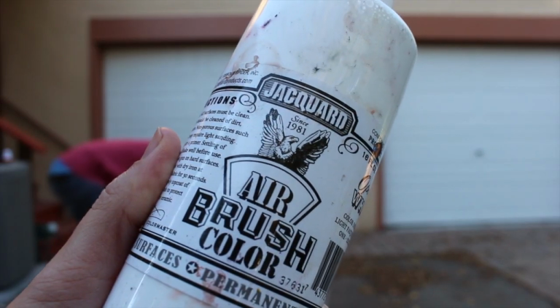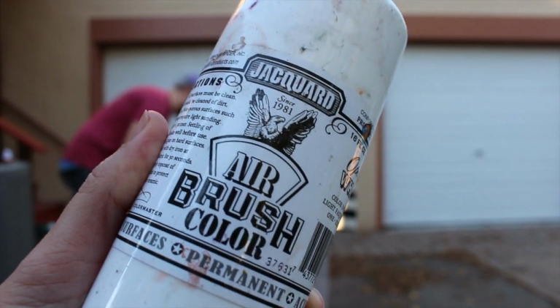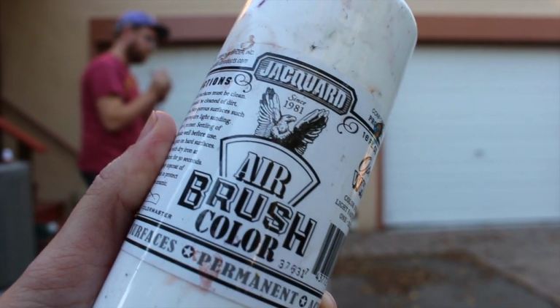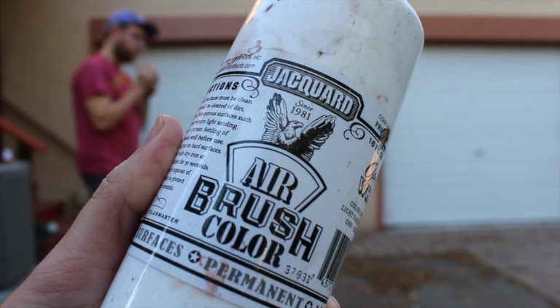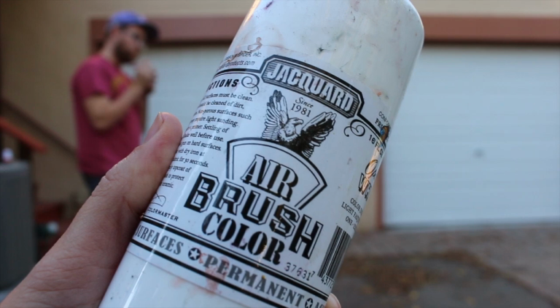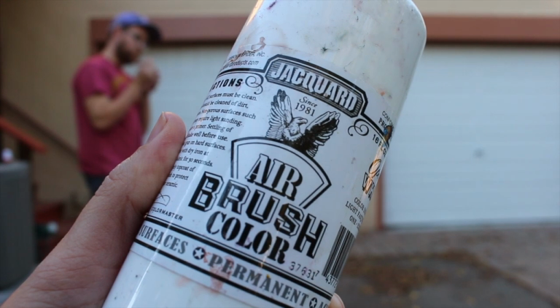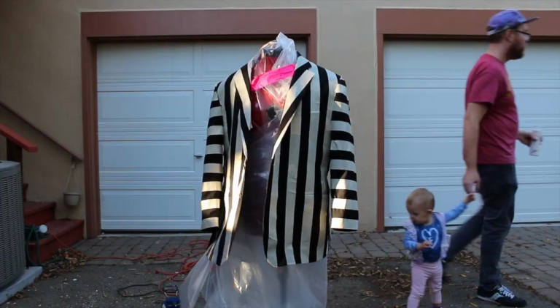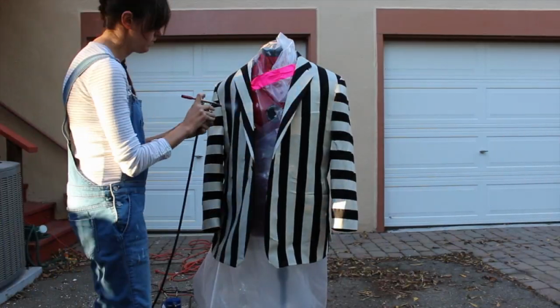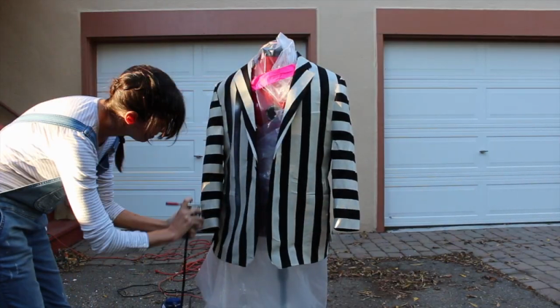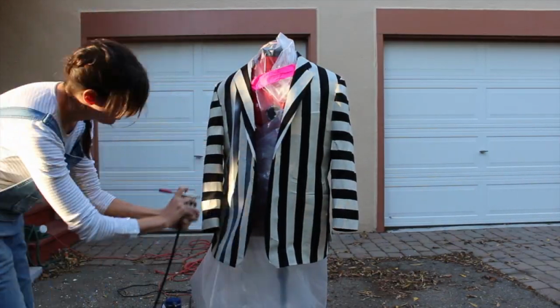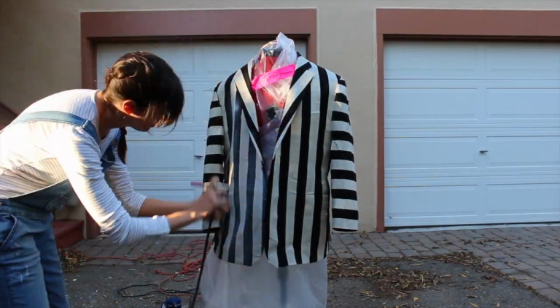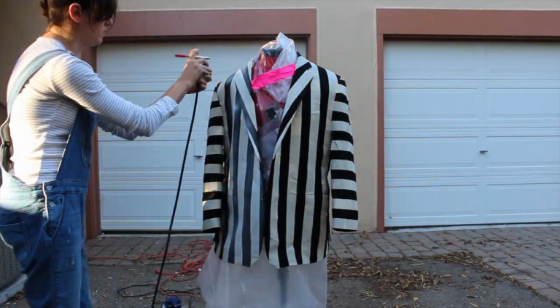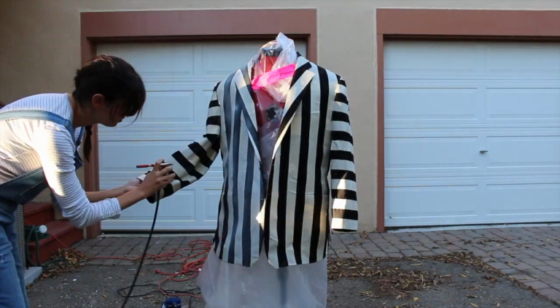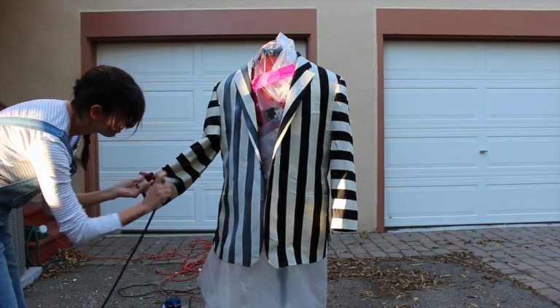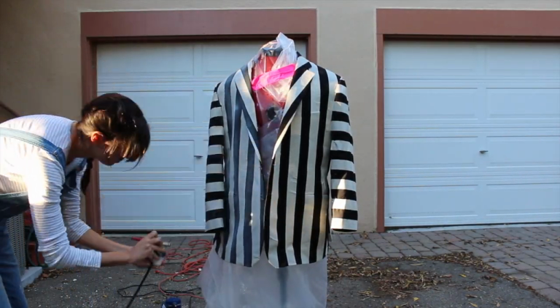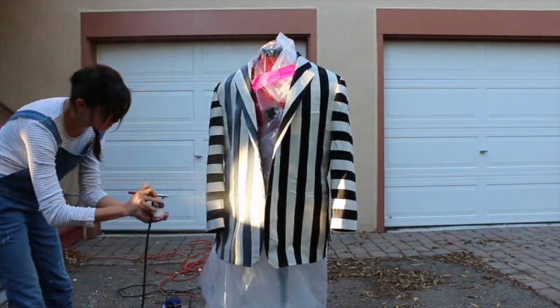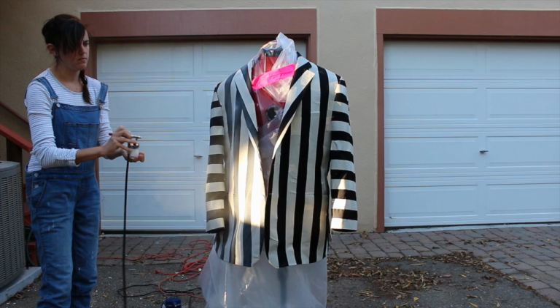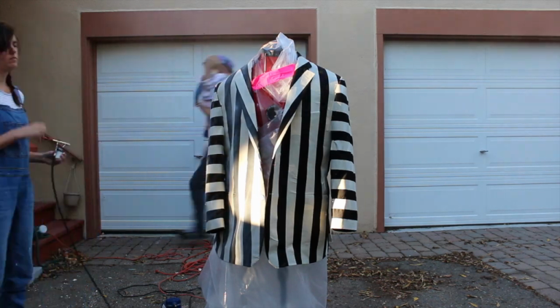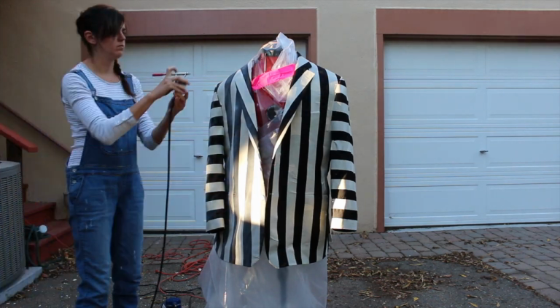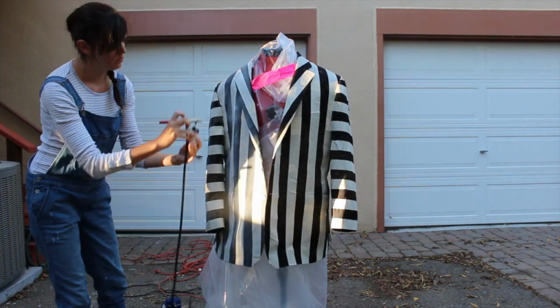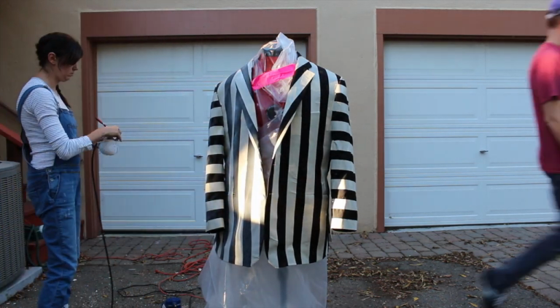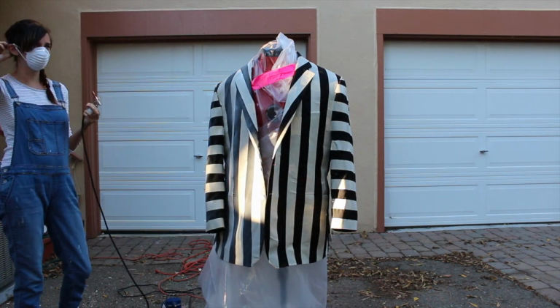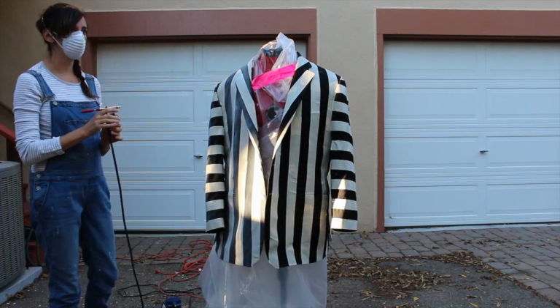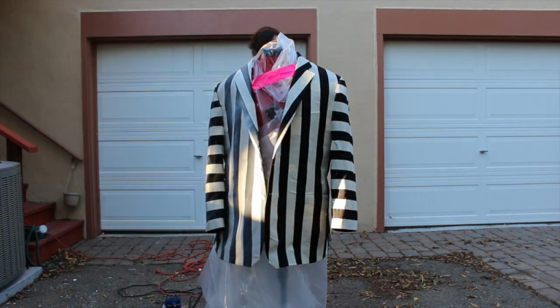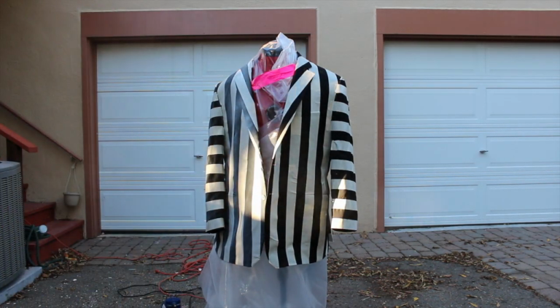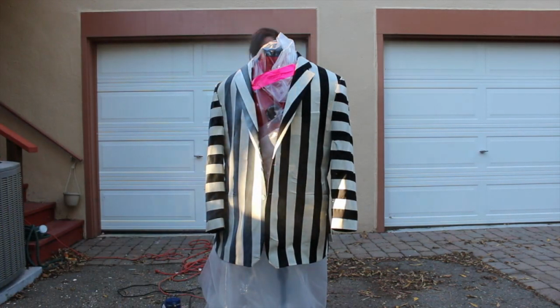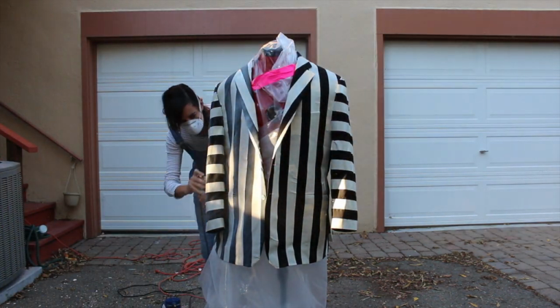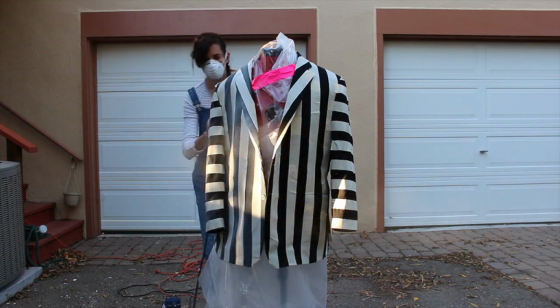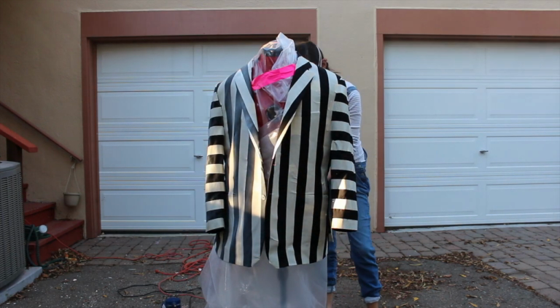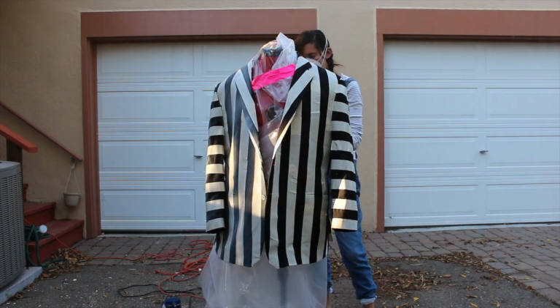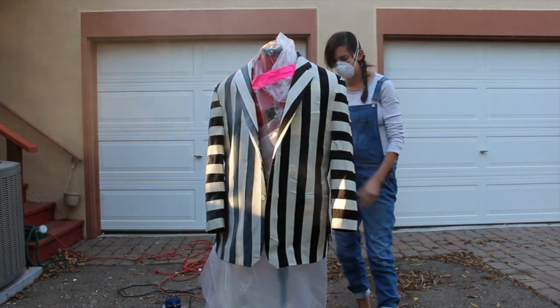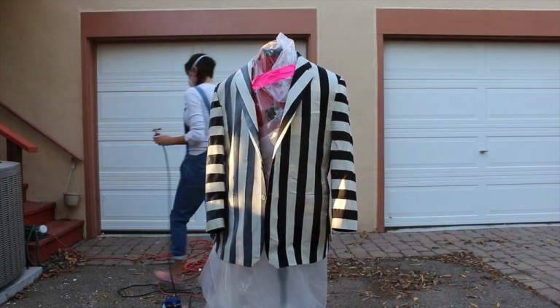Now we're going to use Jacquard's airbrush color. Make sure it's the opaque white, which will cover the suit very nicely. This white also comes in transparent, which is great for highlighting, but we want the opaque white so that it will cover the suit.